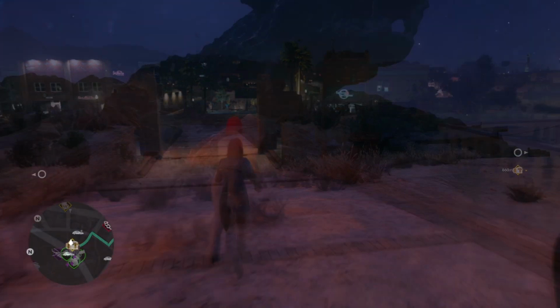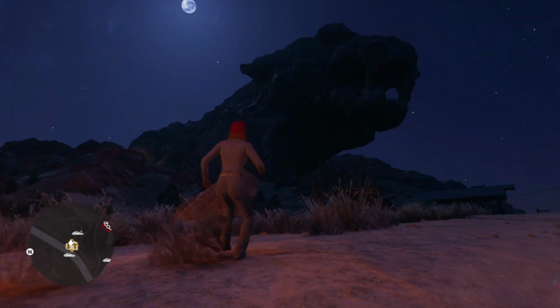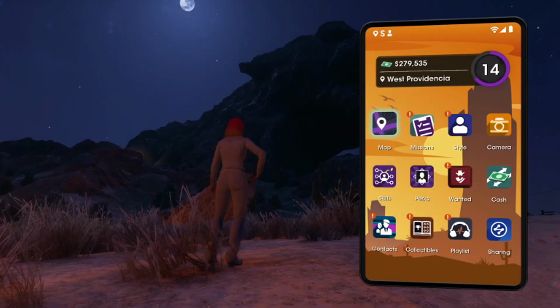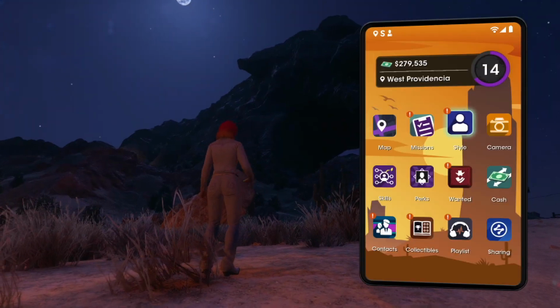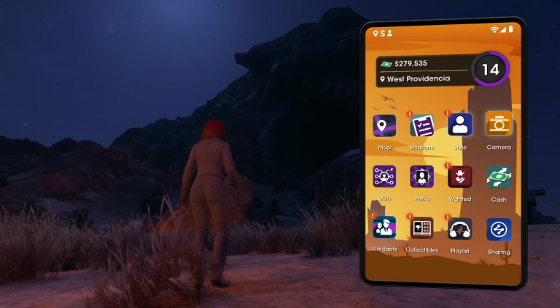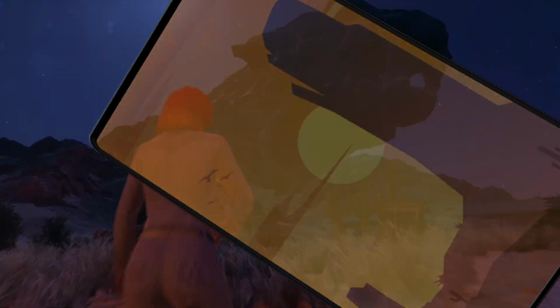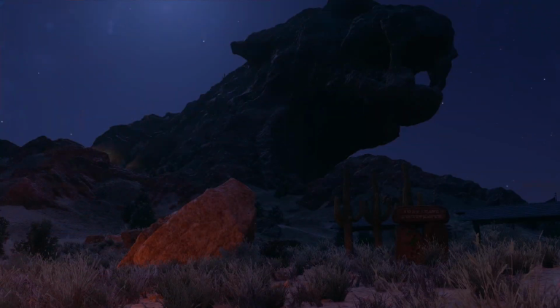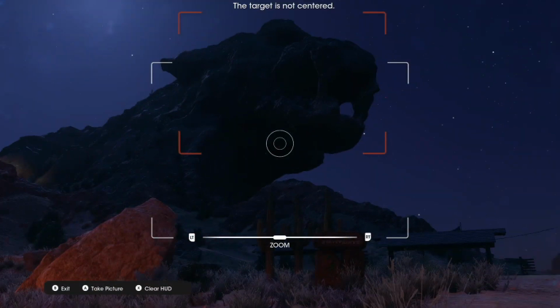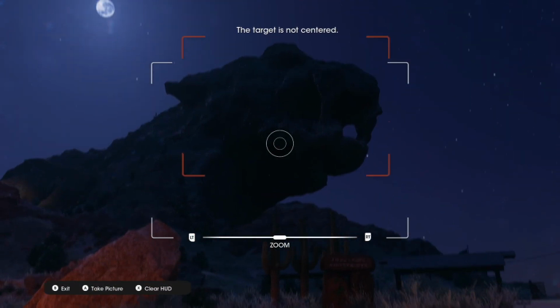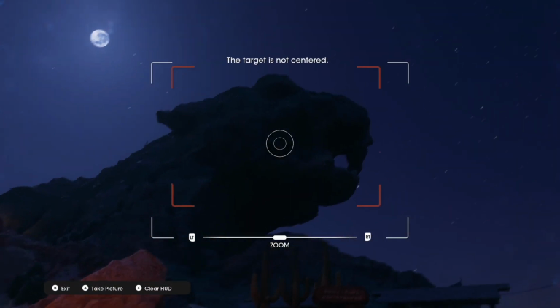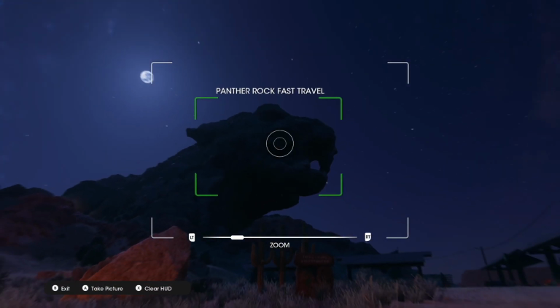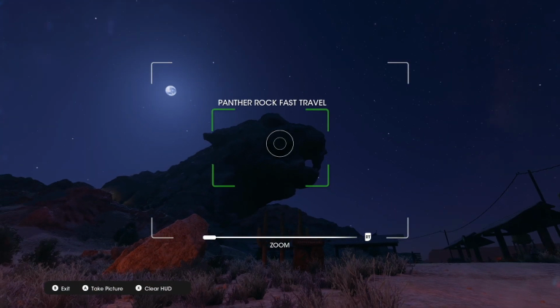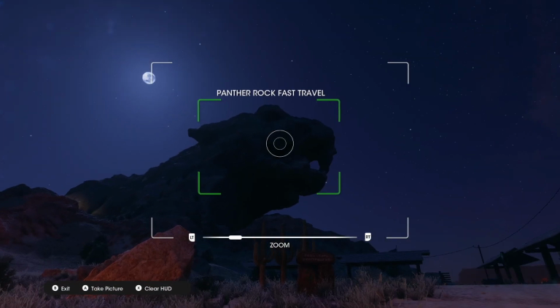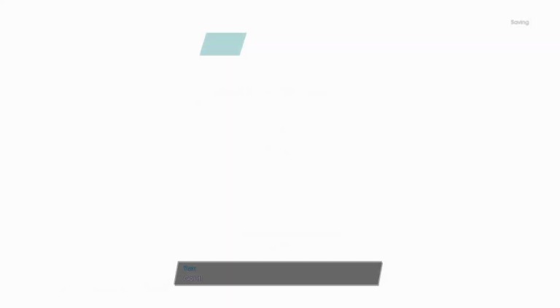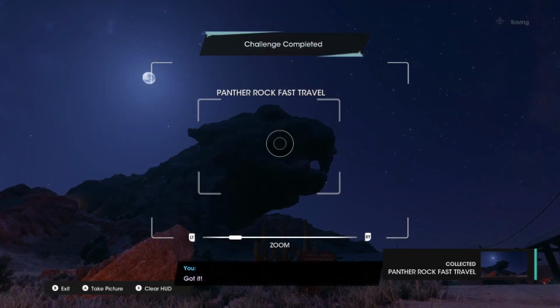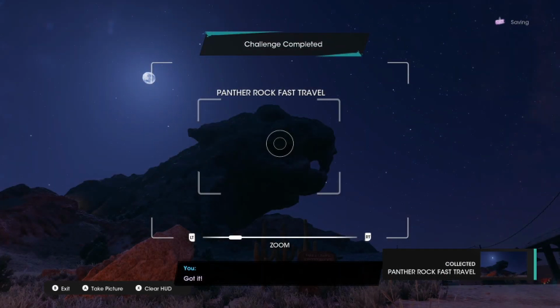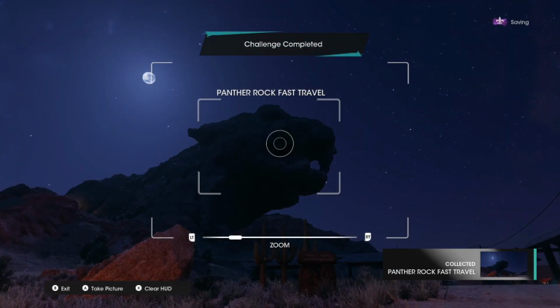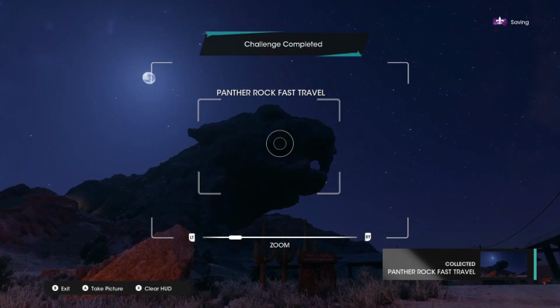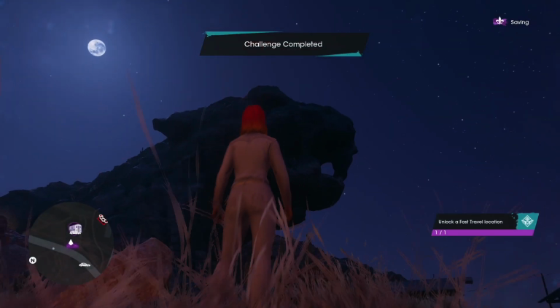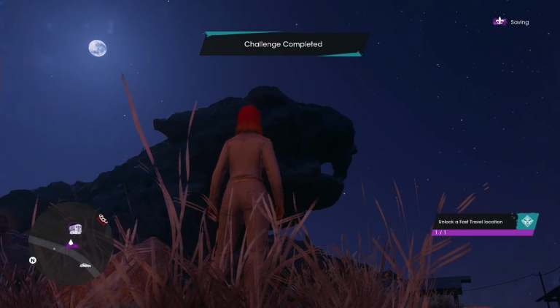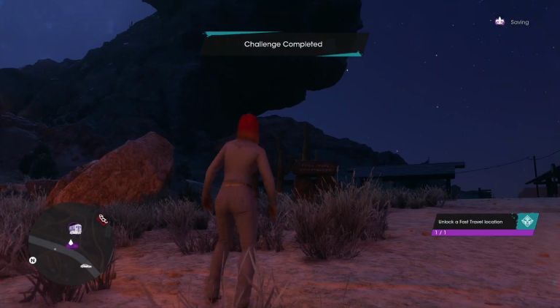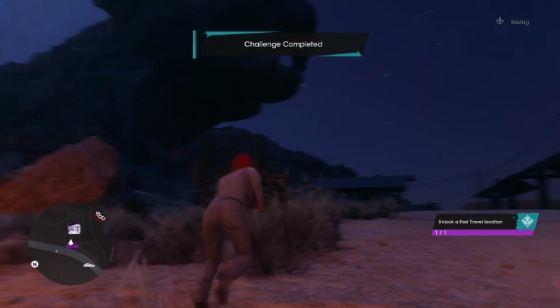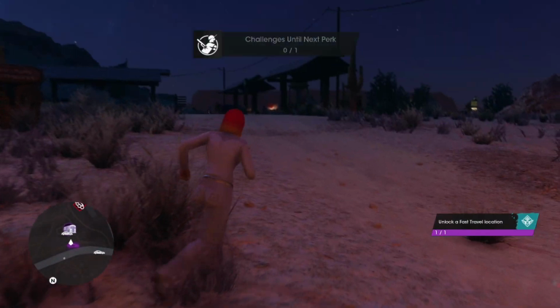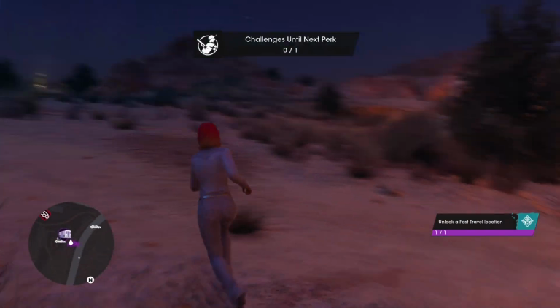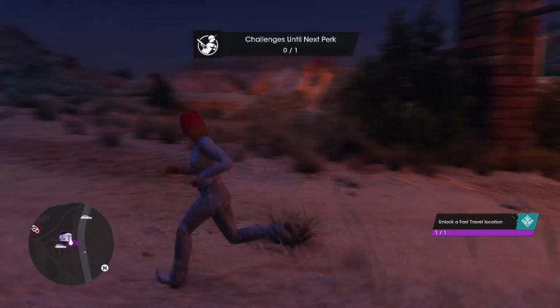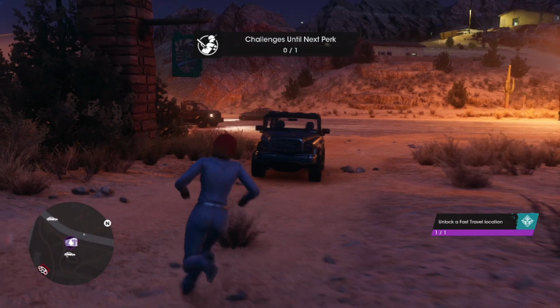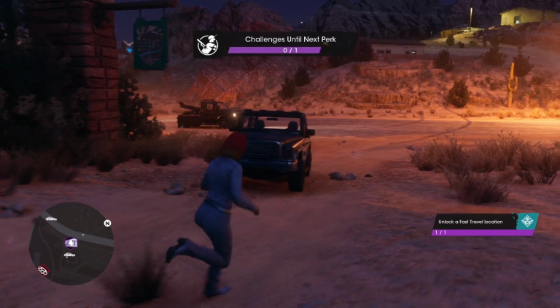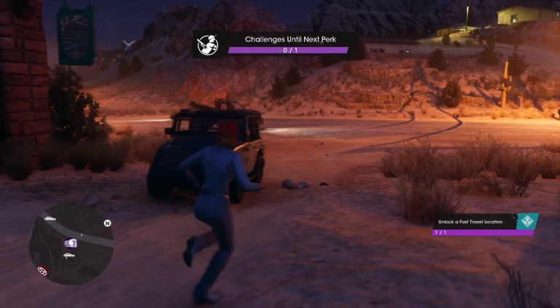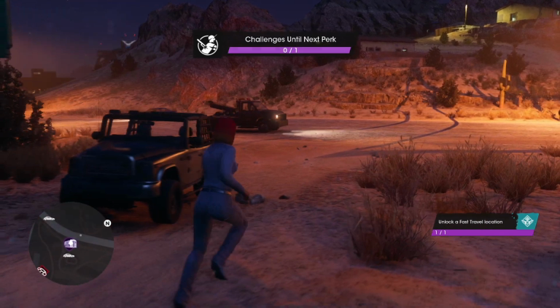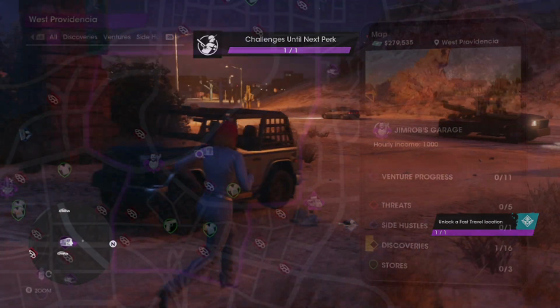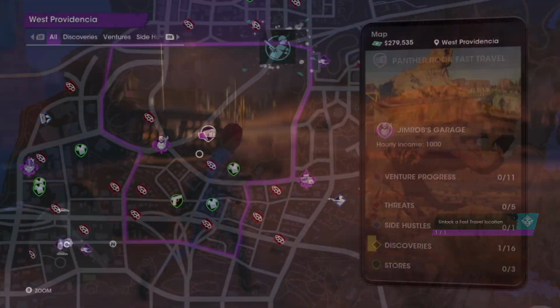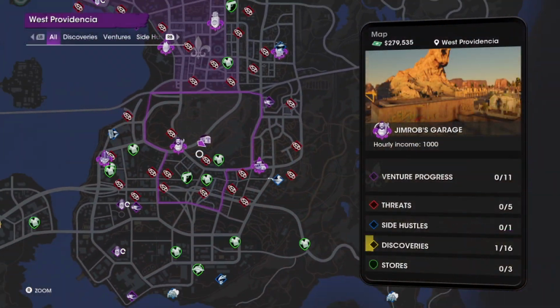First off, you want to take a look at the east area of the map, just below the middle point. There you will find the Panther Rock, which trust me is quite obvious once you get there to find.